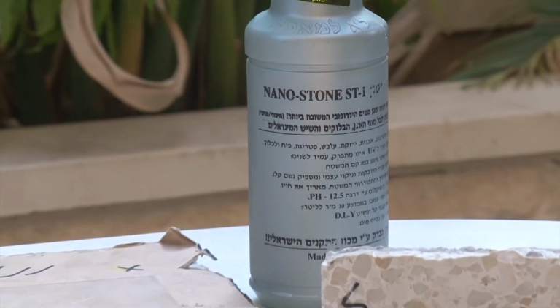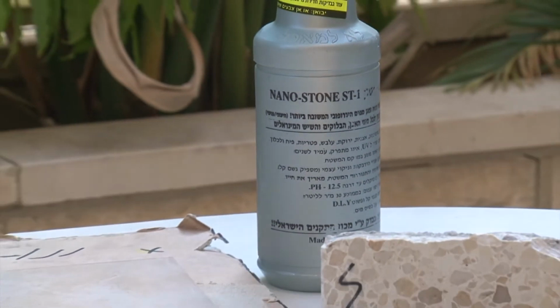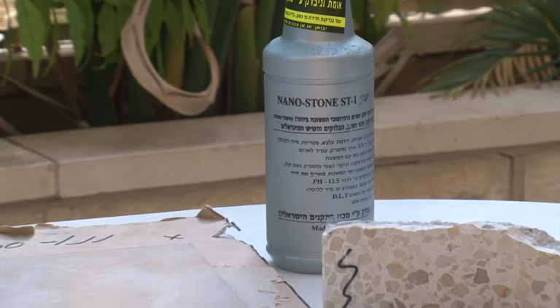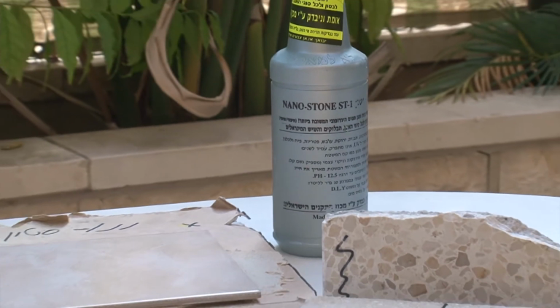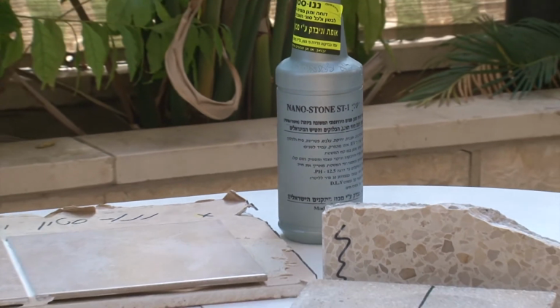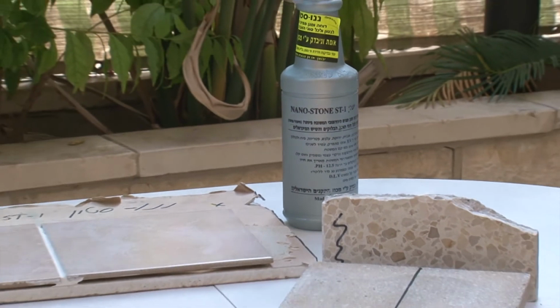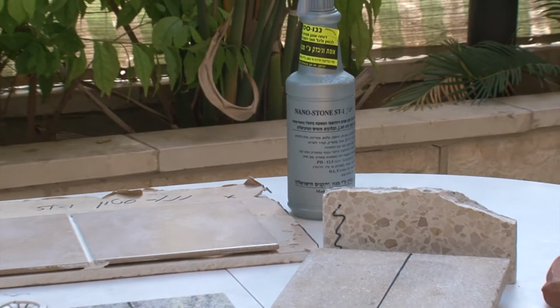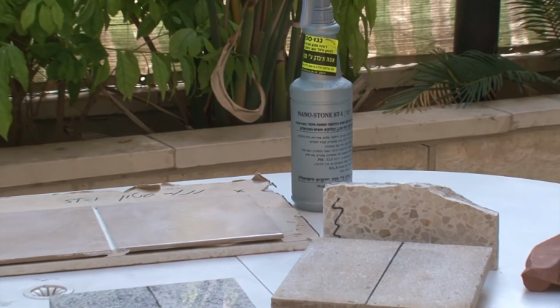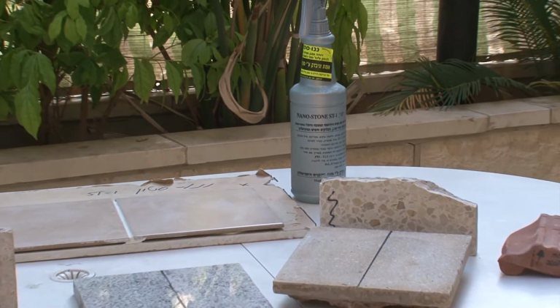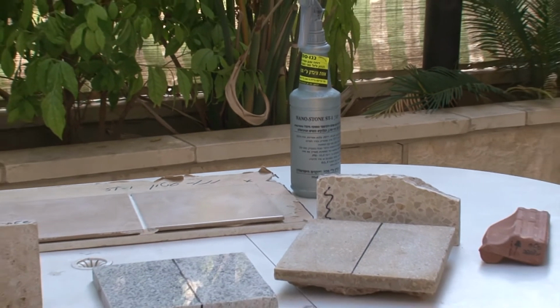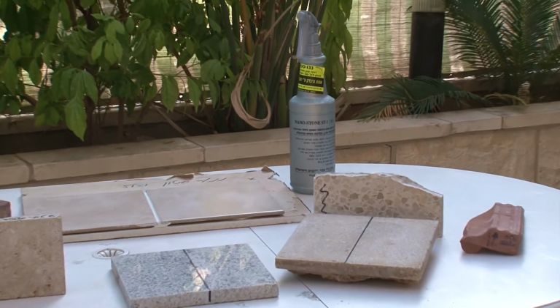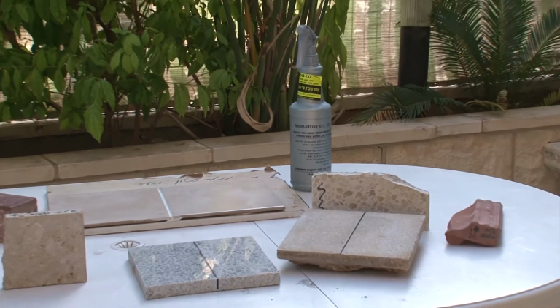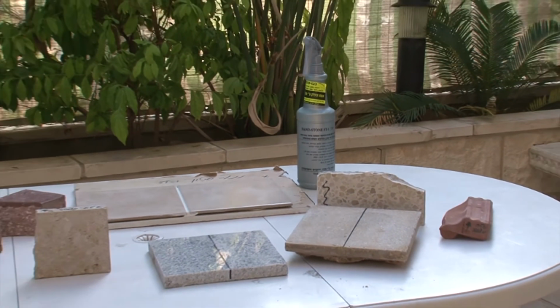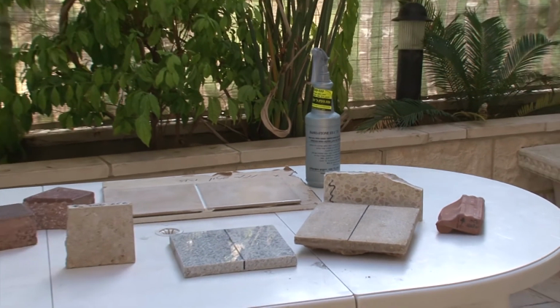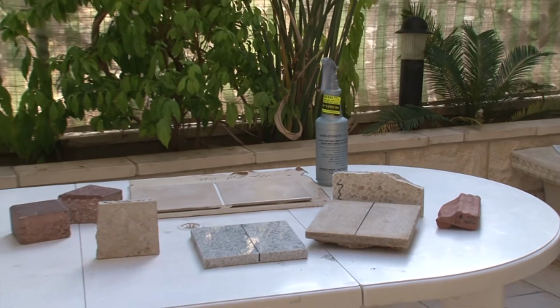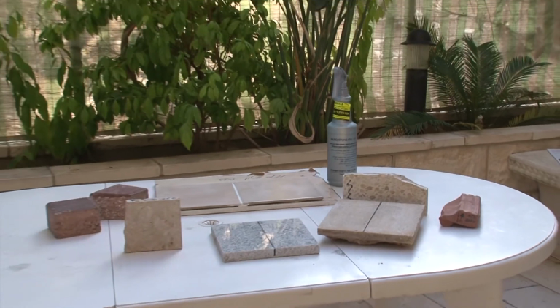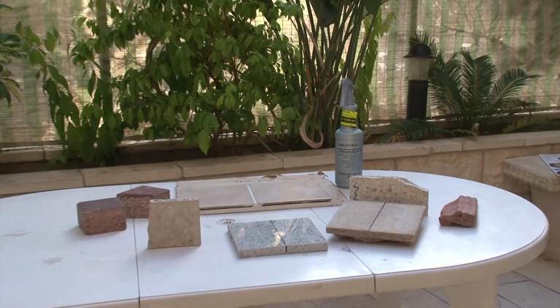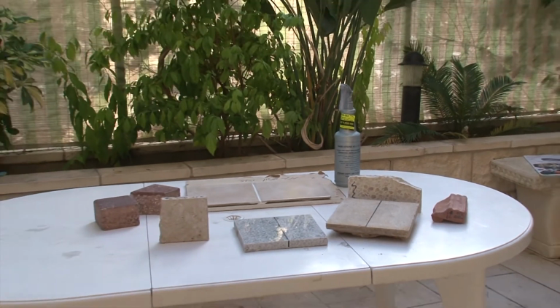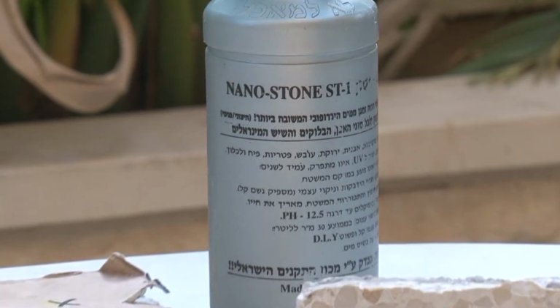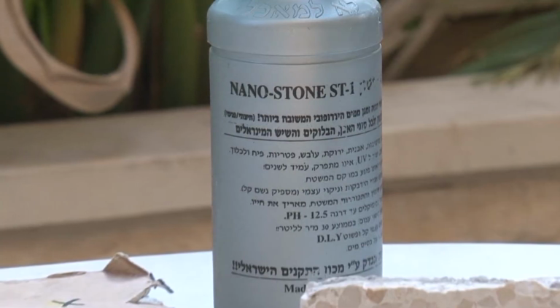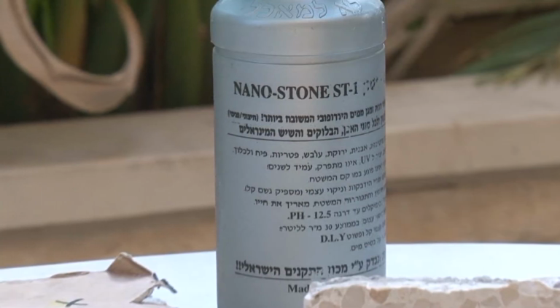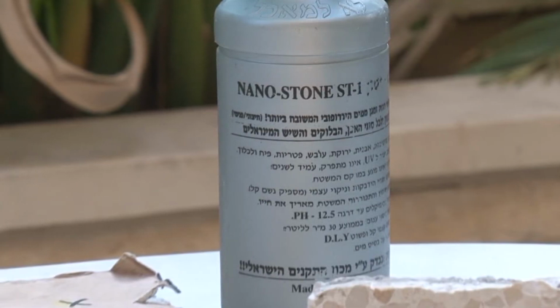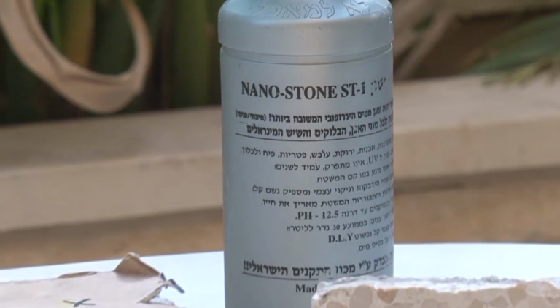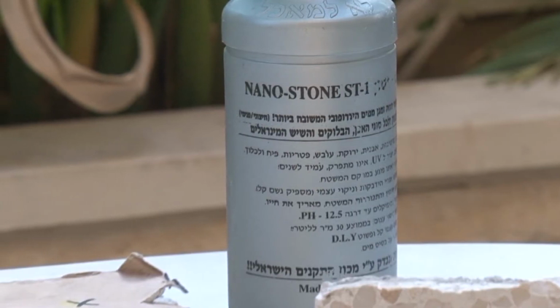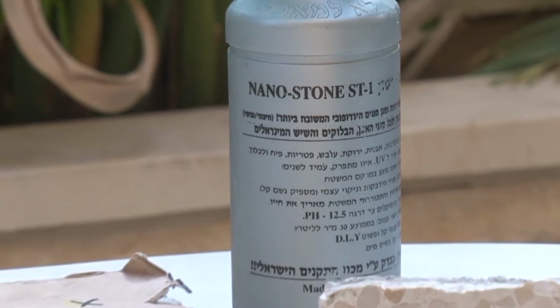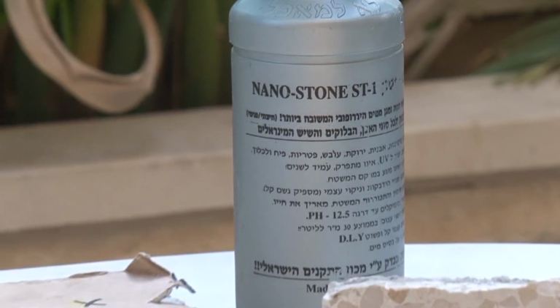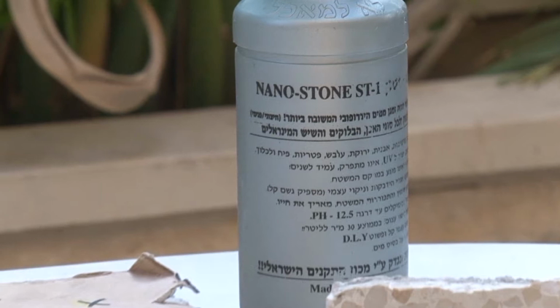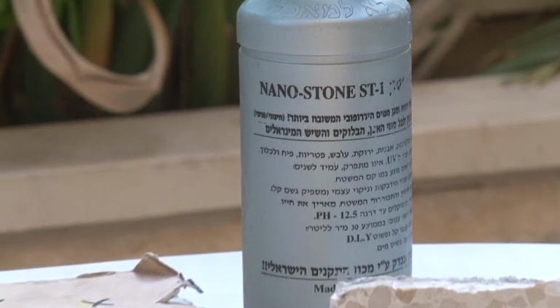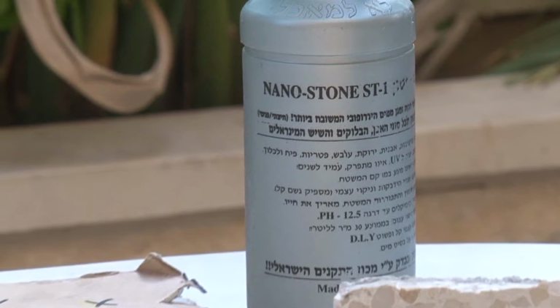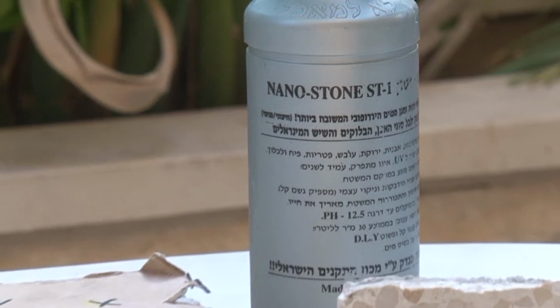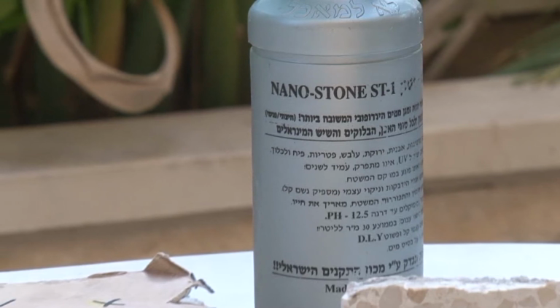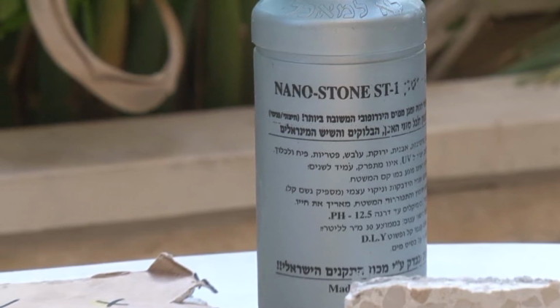NanoStone ST1 is an invisible hydrophobic coating for various stone surfaces that is both water and oil repellent. It is the only product of its kind that has been tested and verified by the Israel Standards Association.